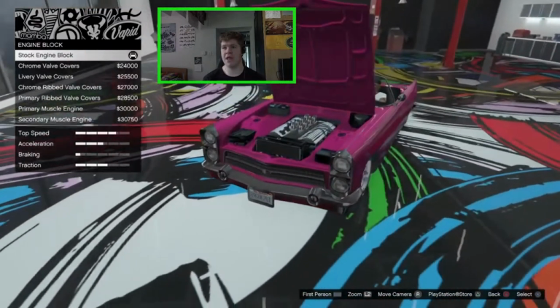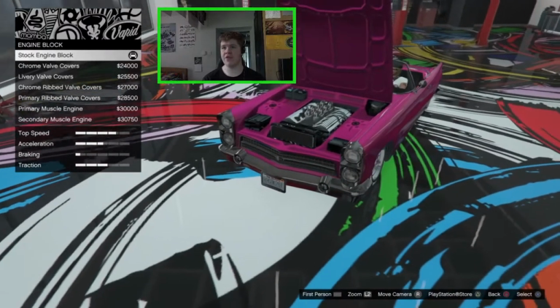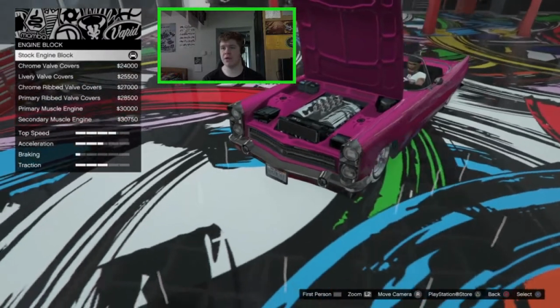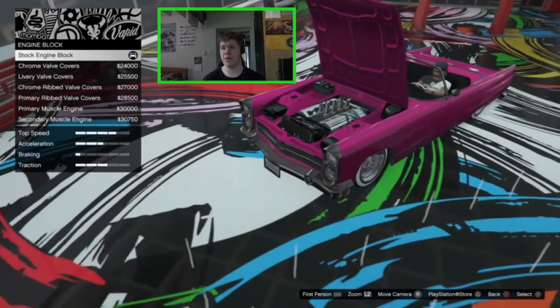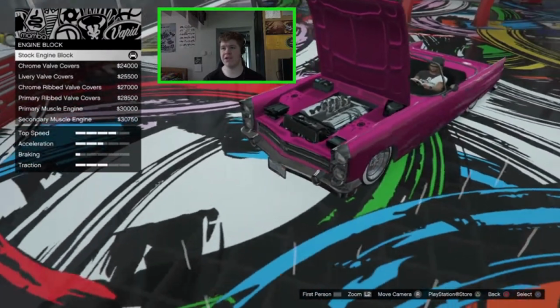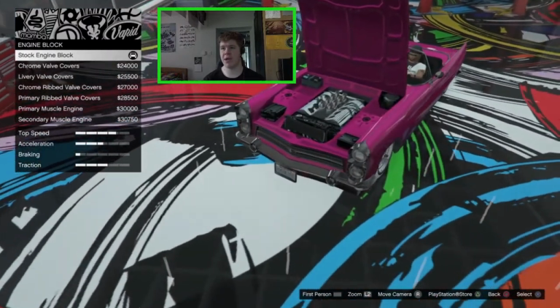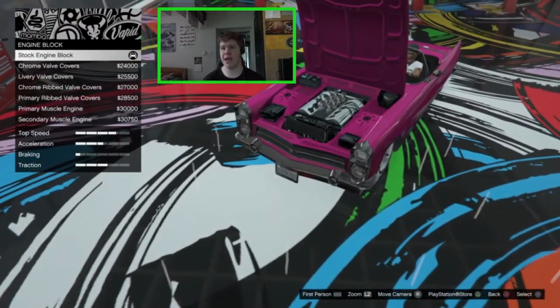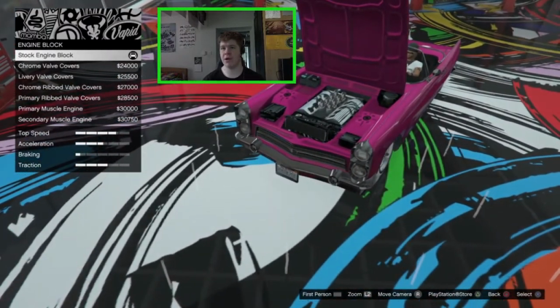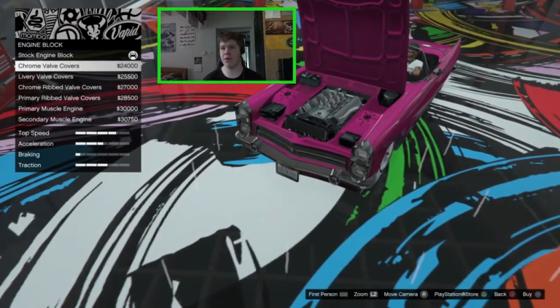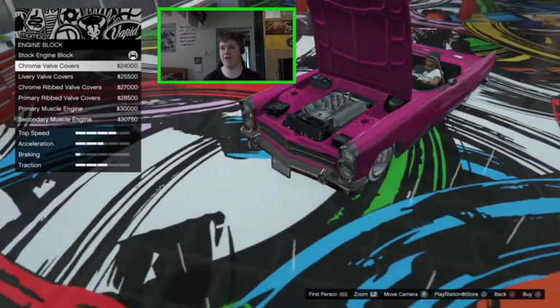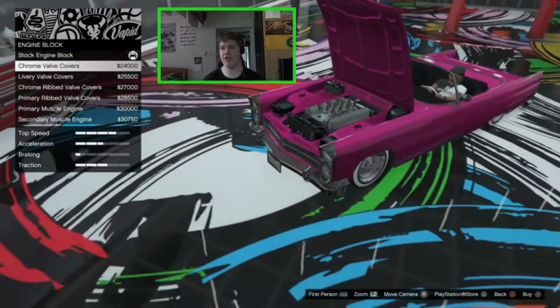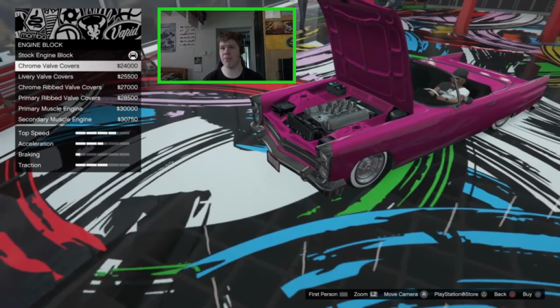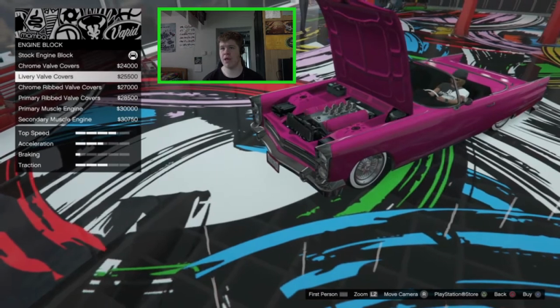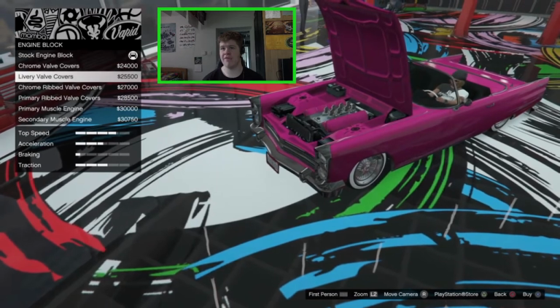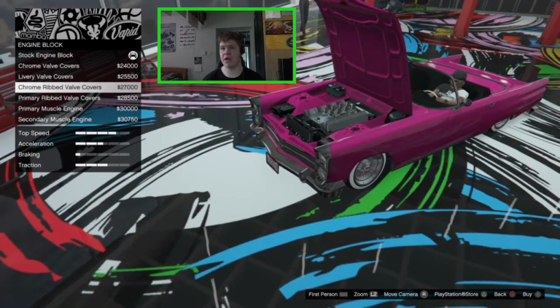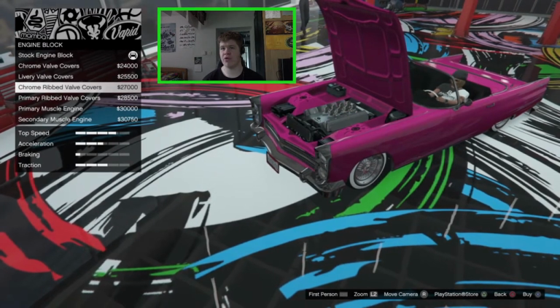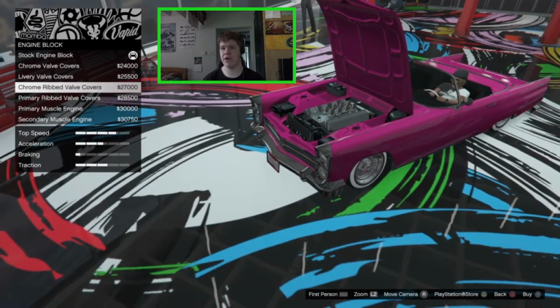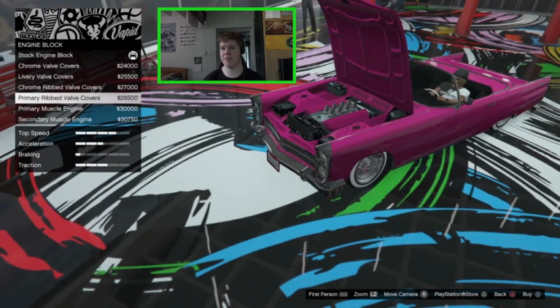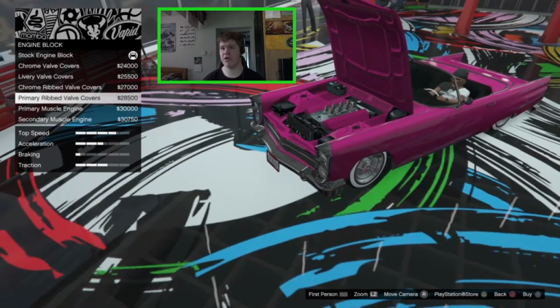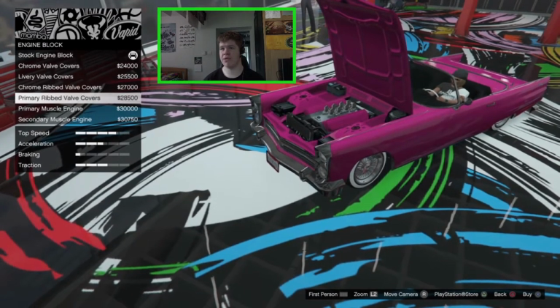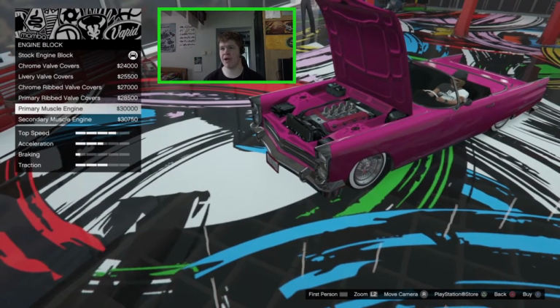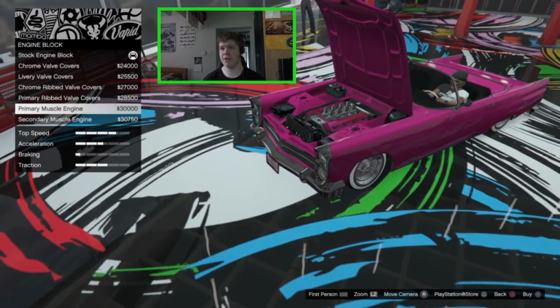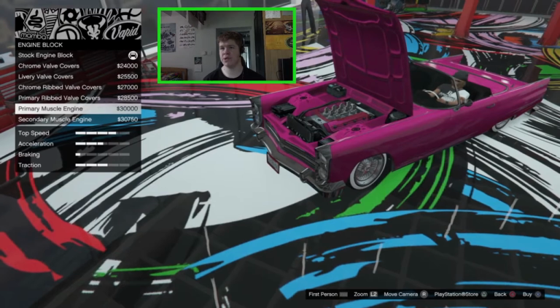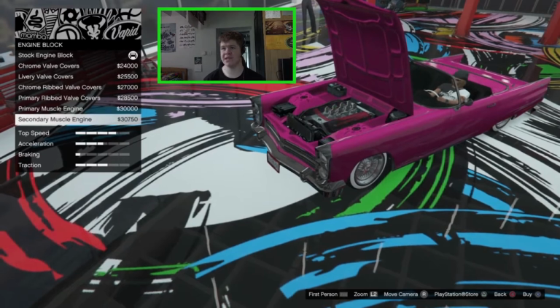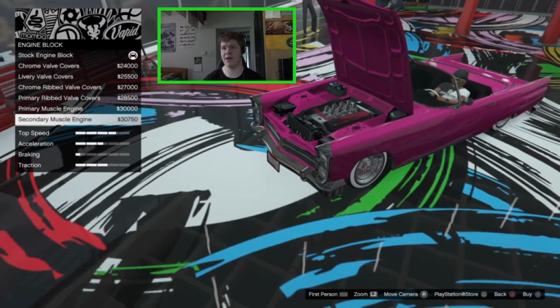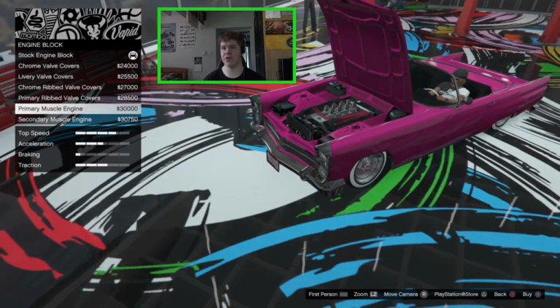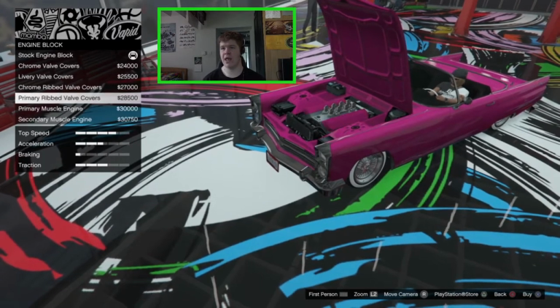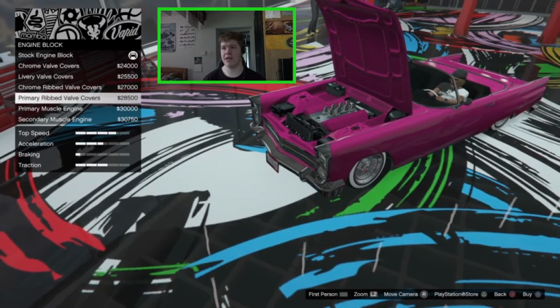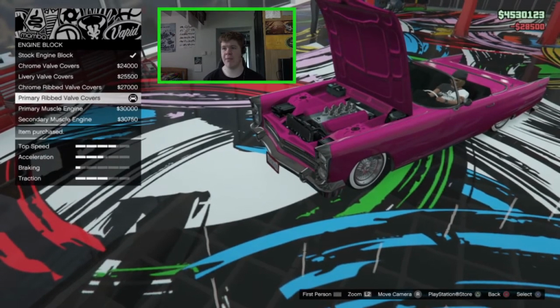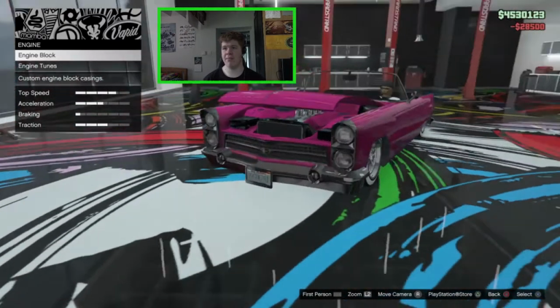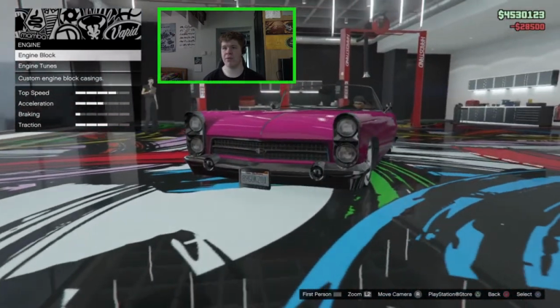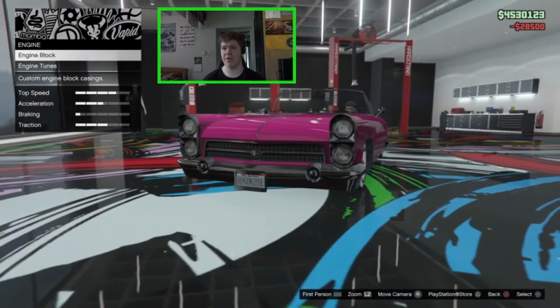For the engine block we have the stock Poyote engine block, and we can go for chrome, chrome ribbed, primary ribbed, primary muscle, and secondary muscle. I like the primary ribbed, so we'll go with that.